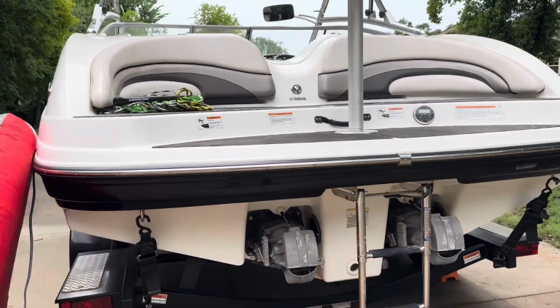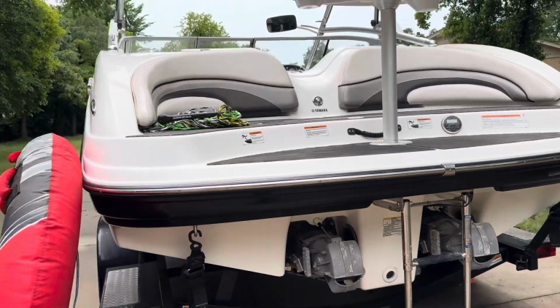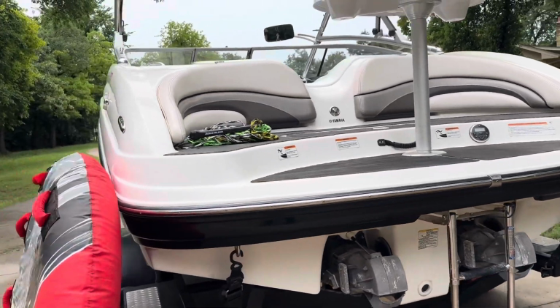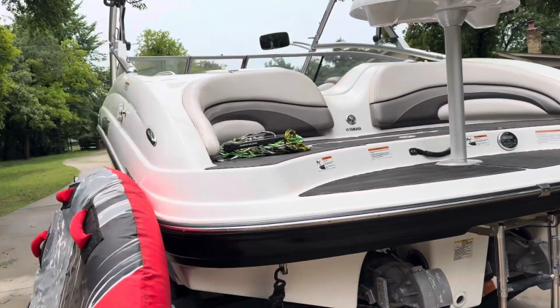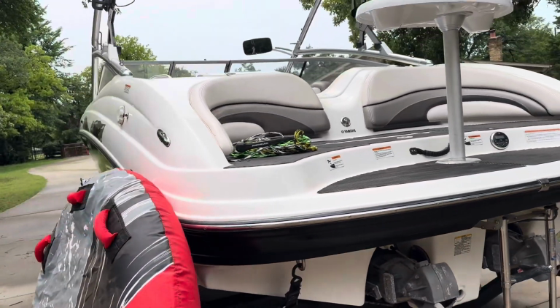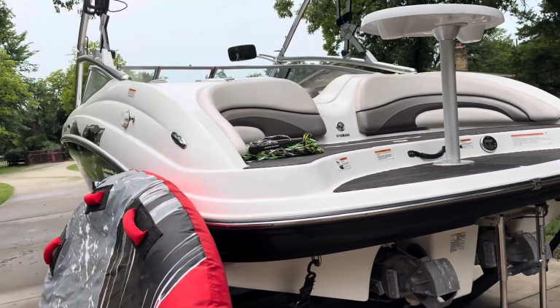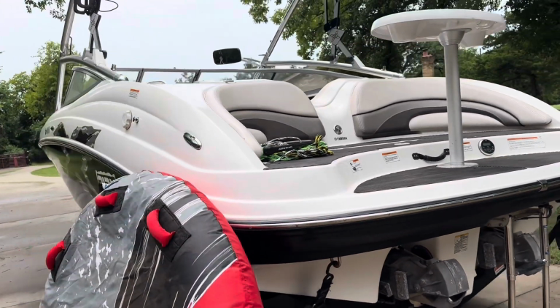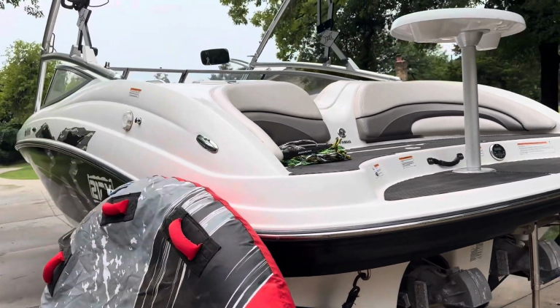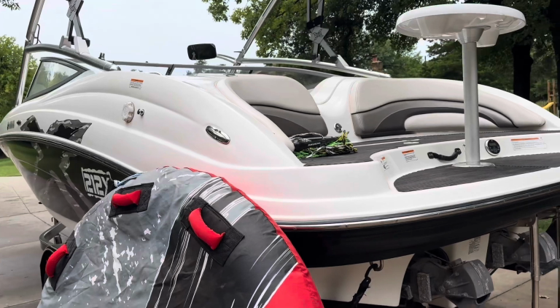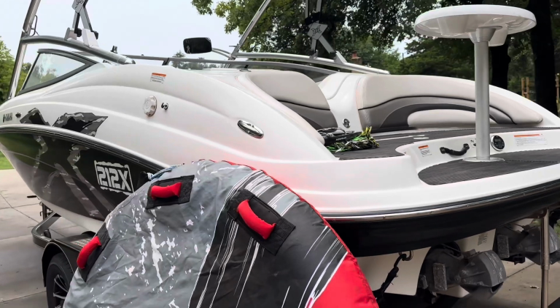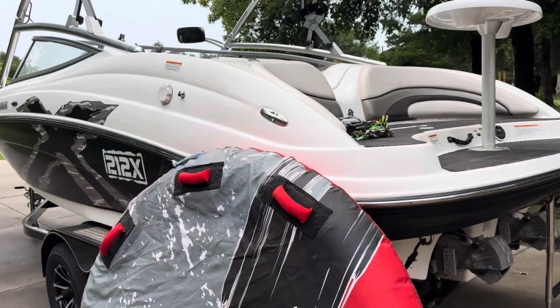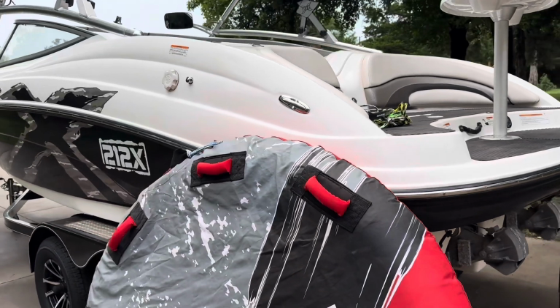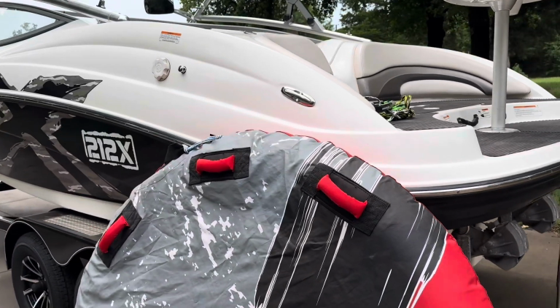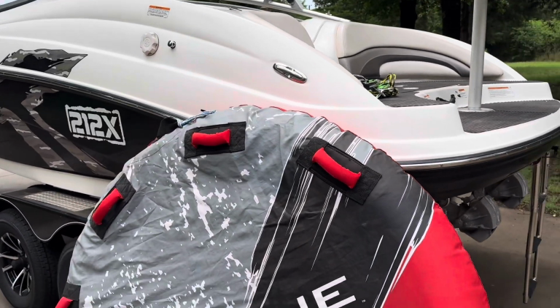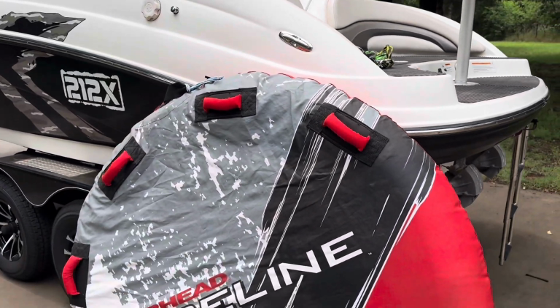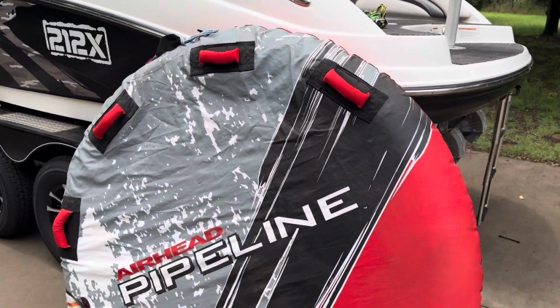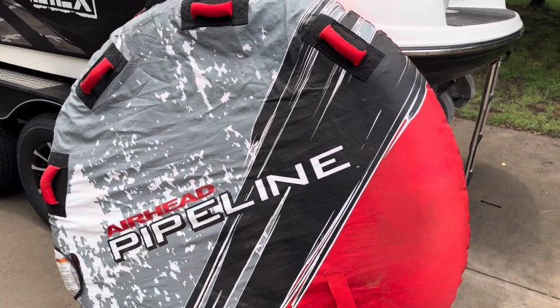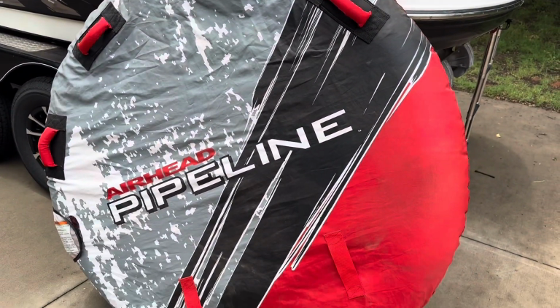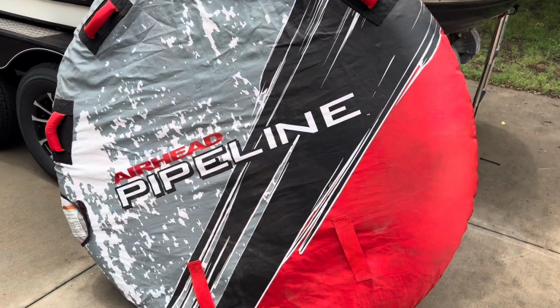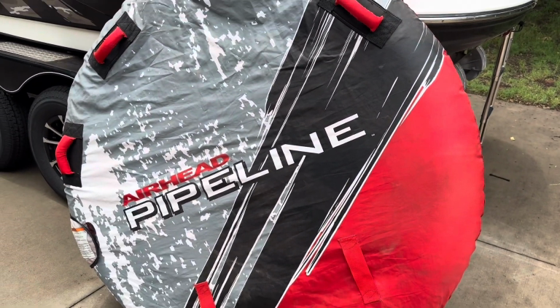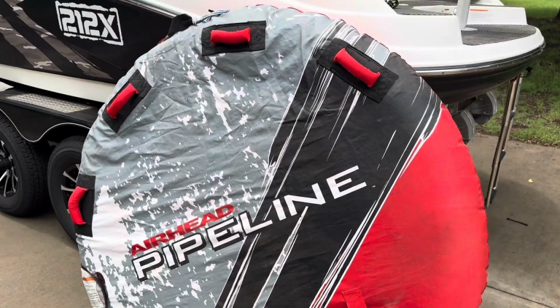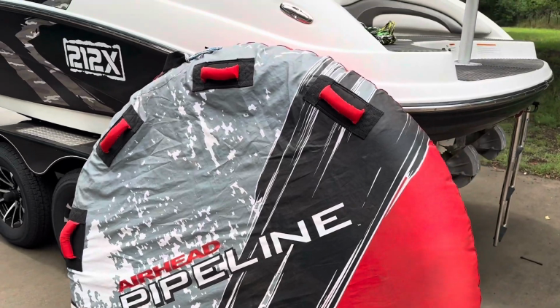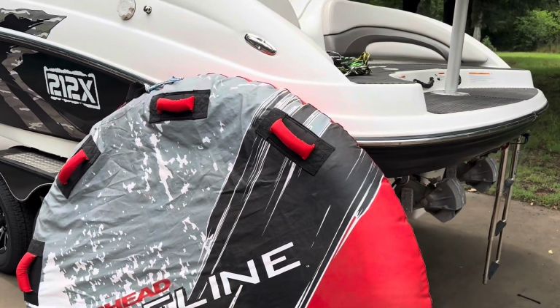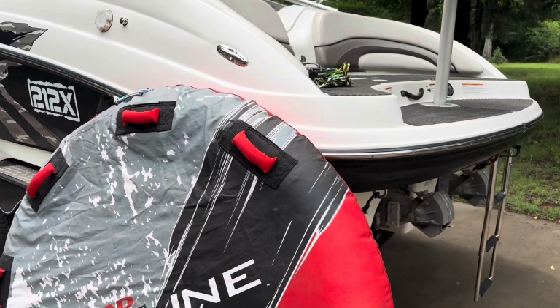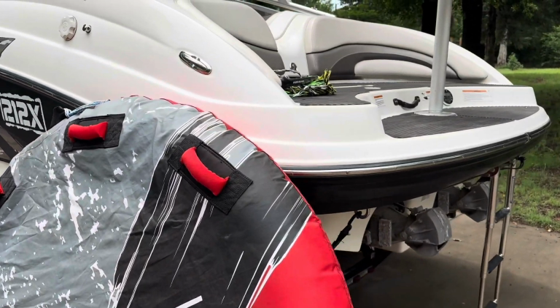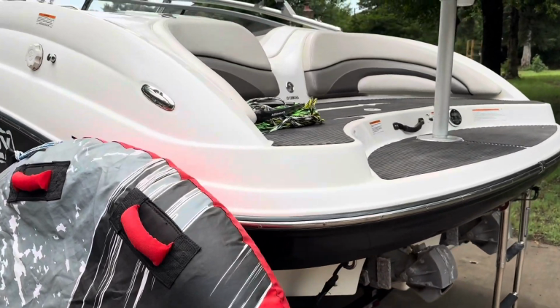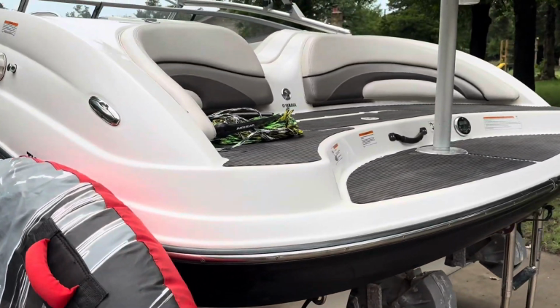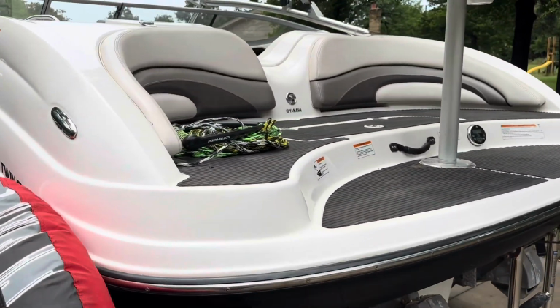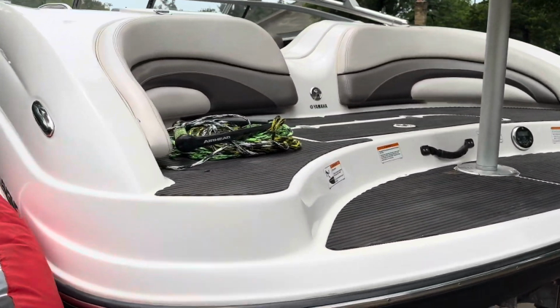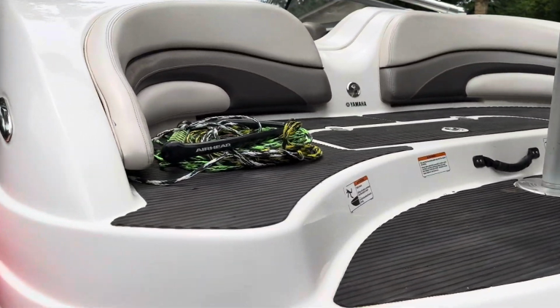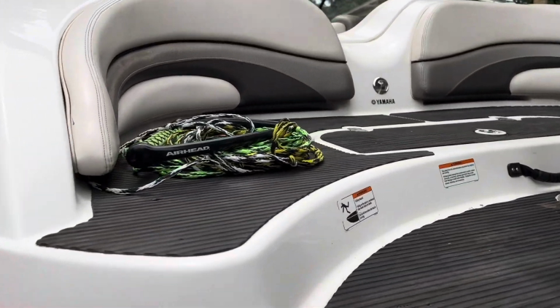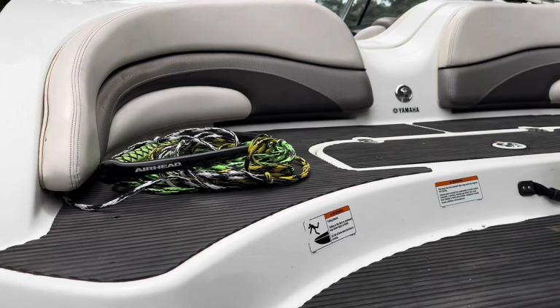Real good power whether you're just running around or if you're actually going to be pulling a wakeboard, water skier, or tuber. It includes an Air Head pipeline tube and rope, and the Air Head rope and handle.